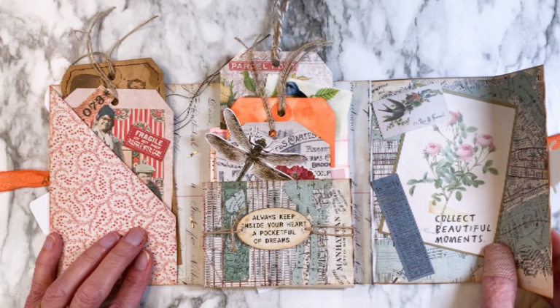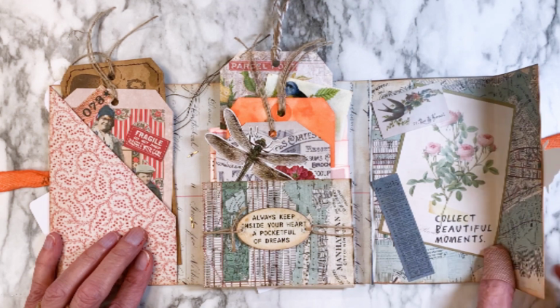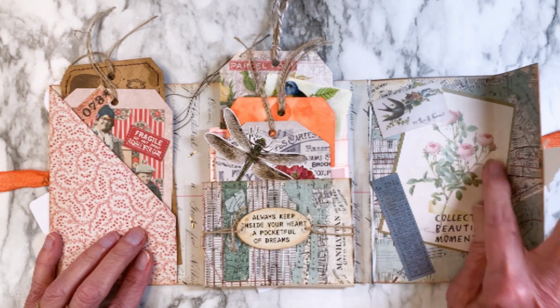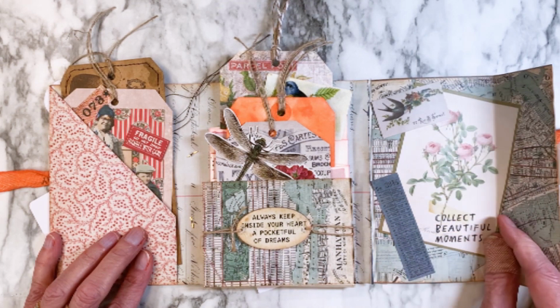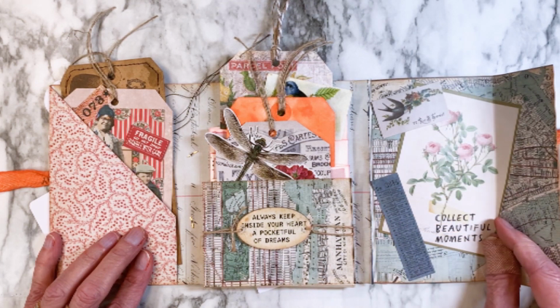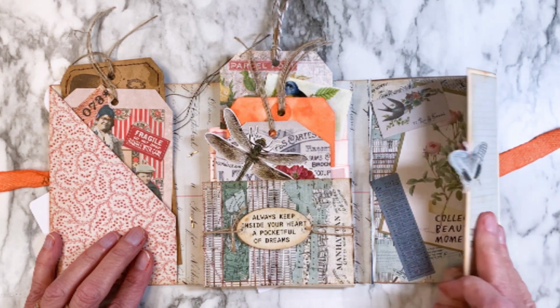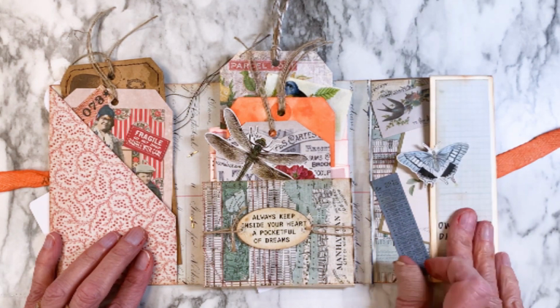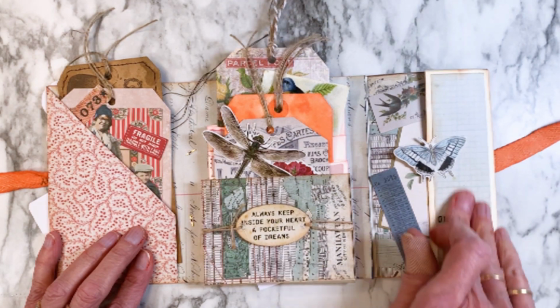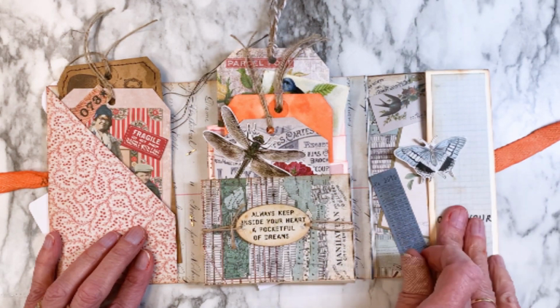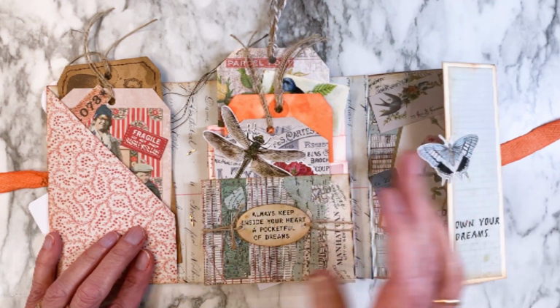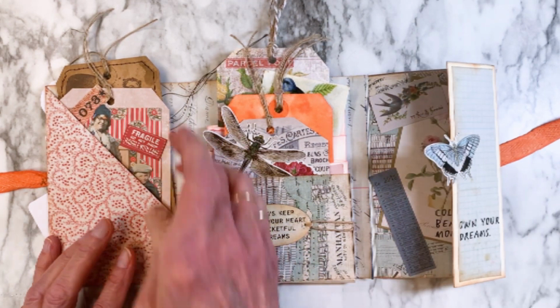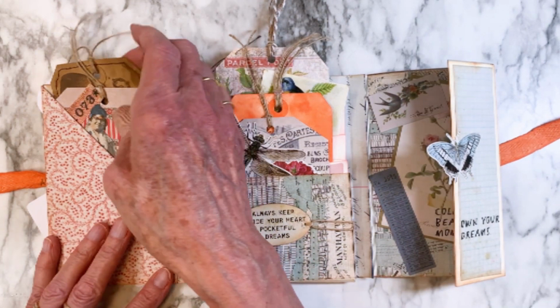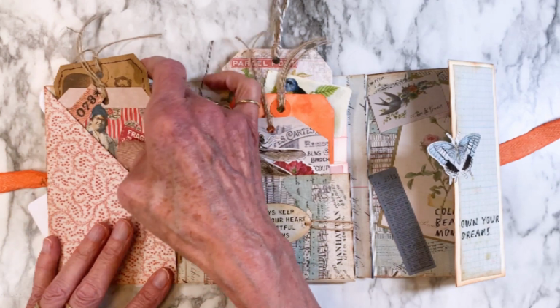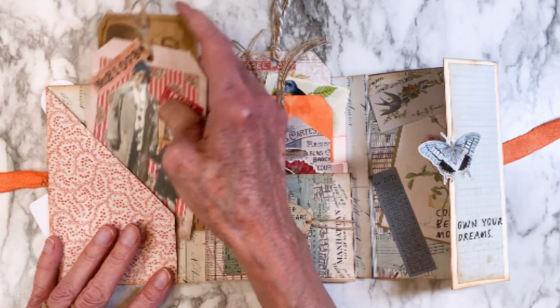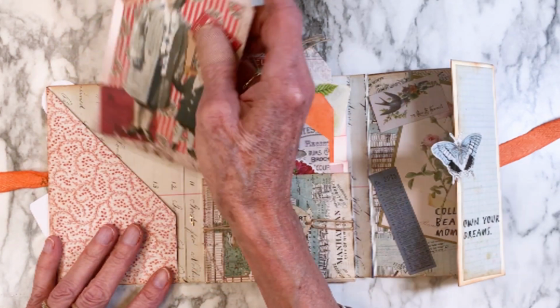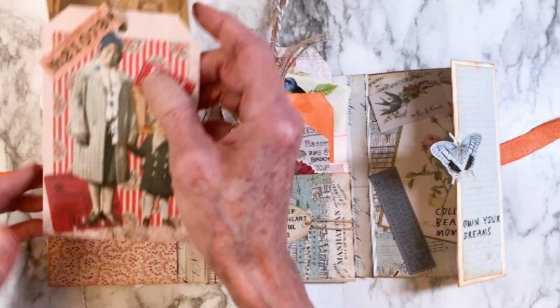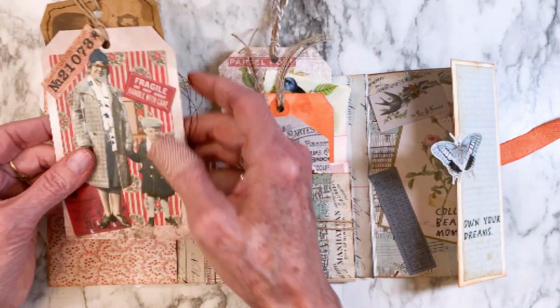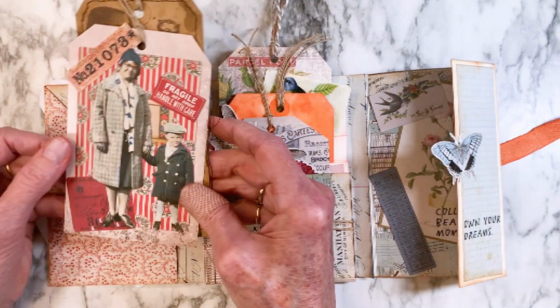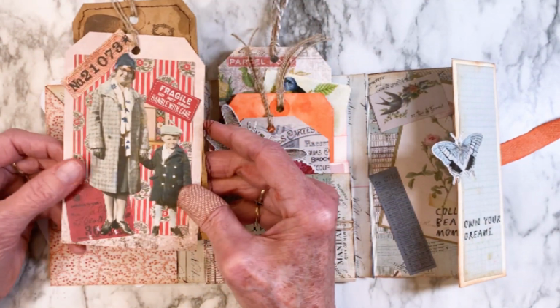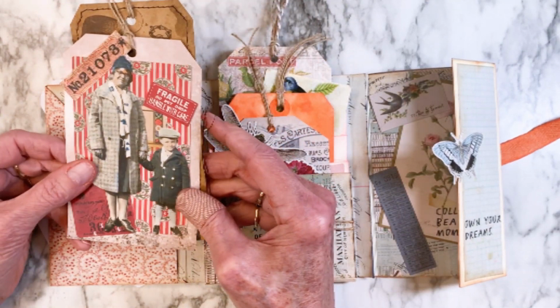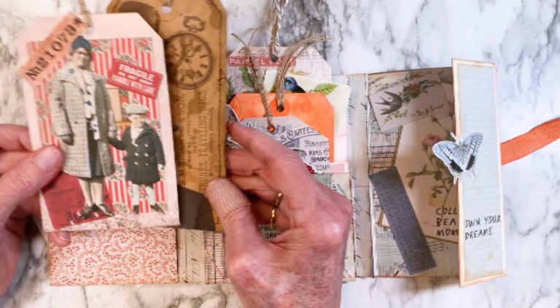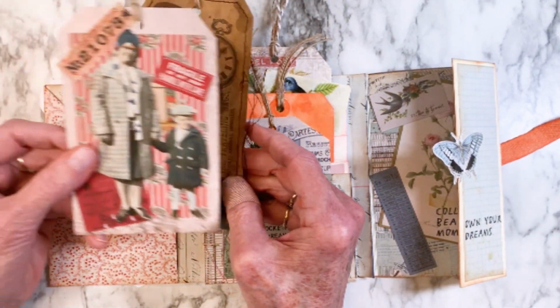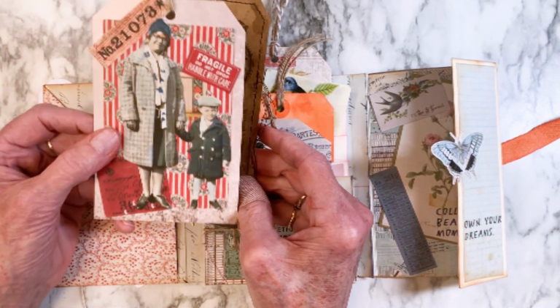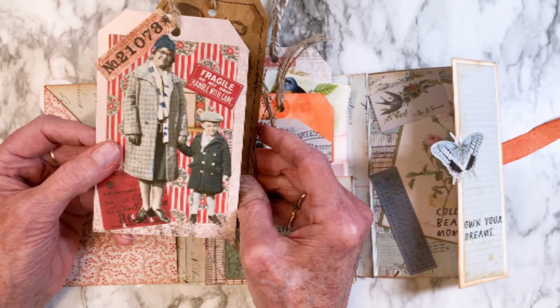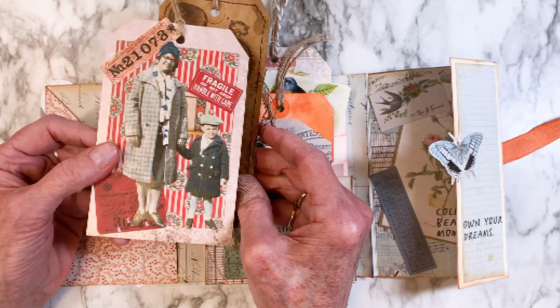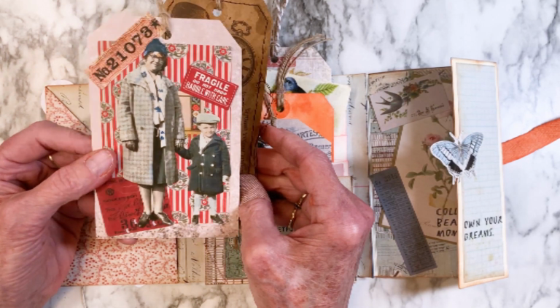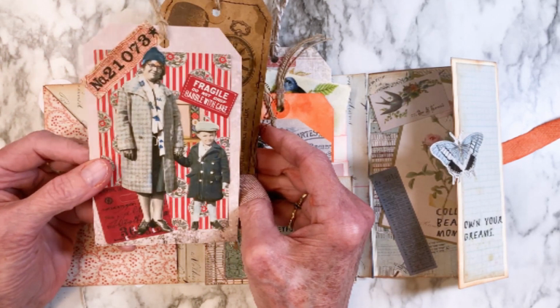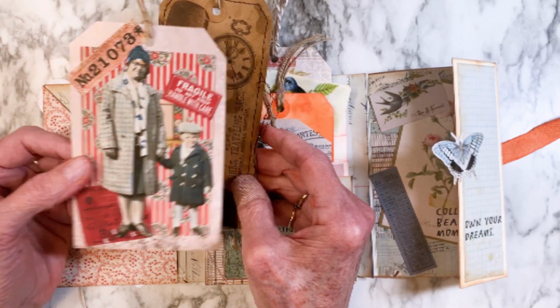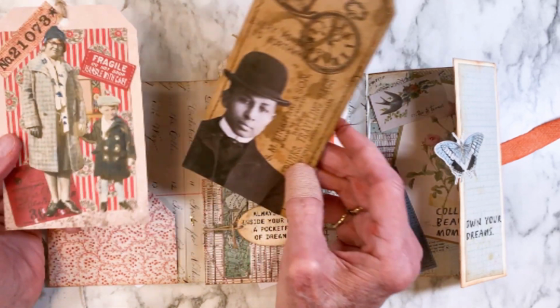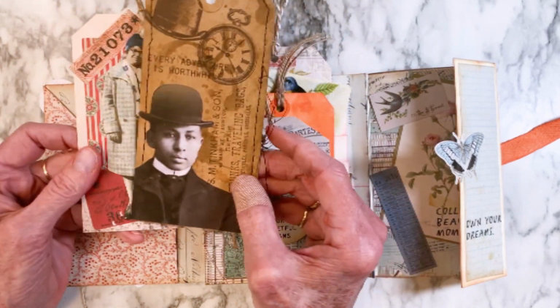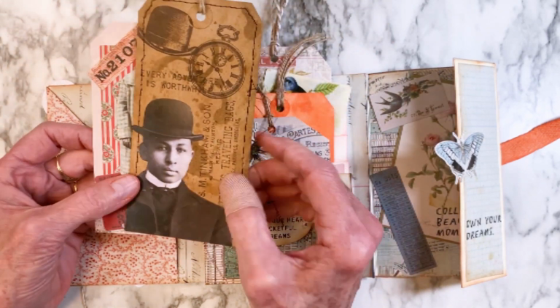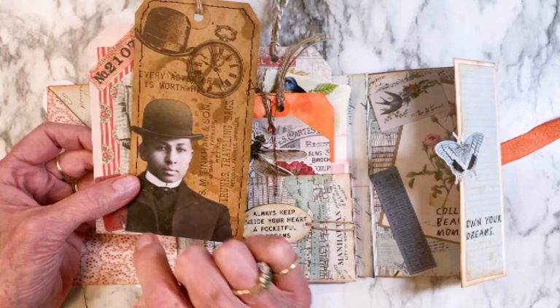This is just showing you the variety of ephemera that you get, and I will link in the comments. This one reminded me of a photo I have of my husband and his mother, so I just had to add that one in there.